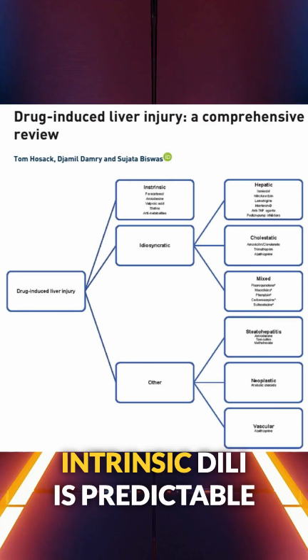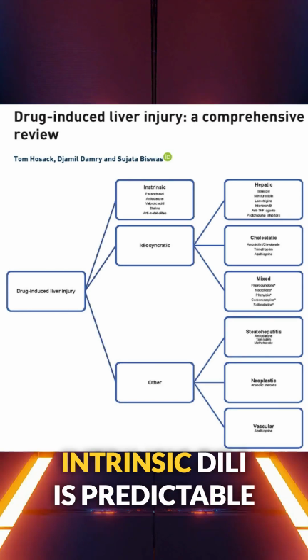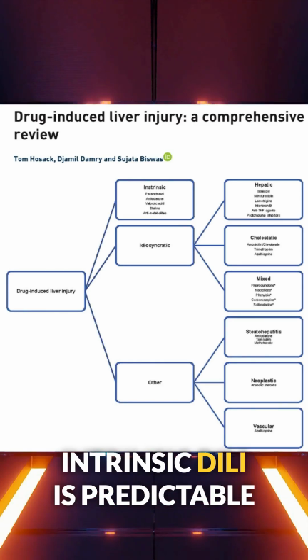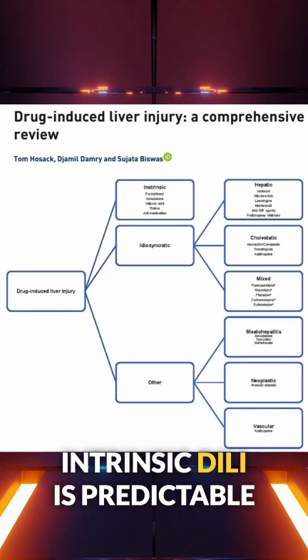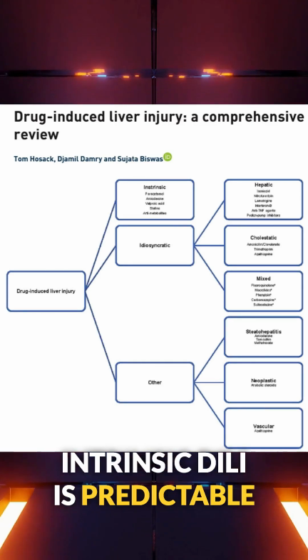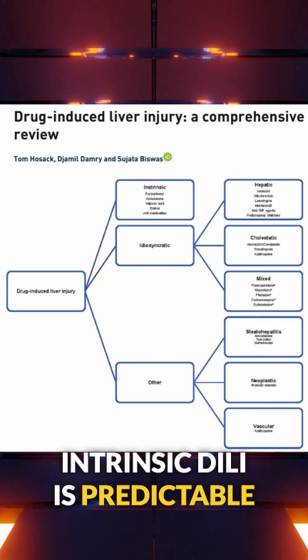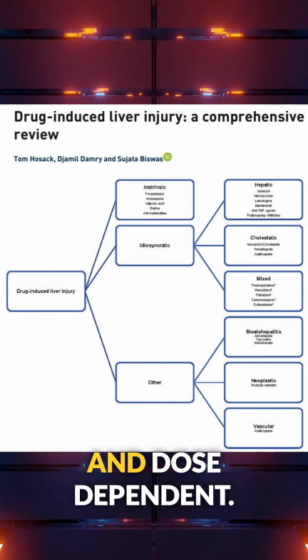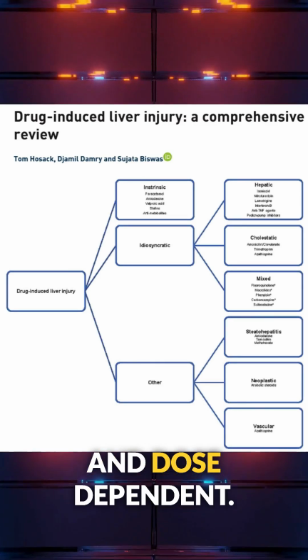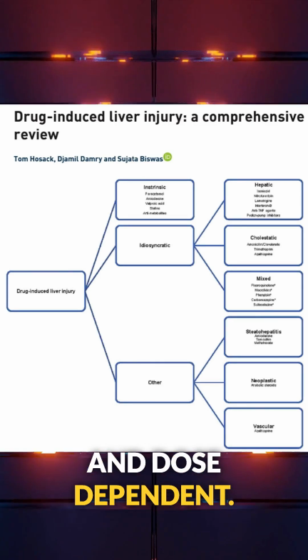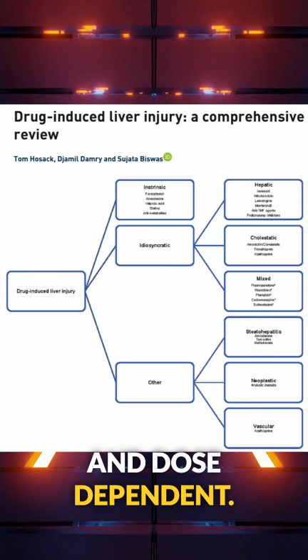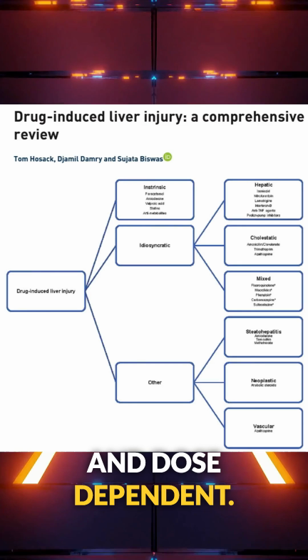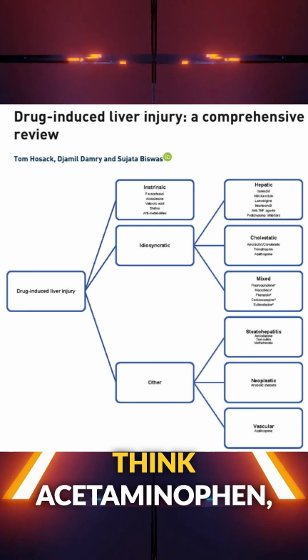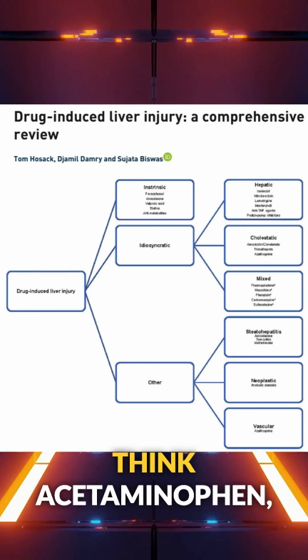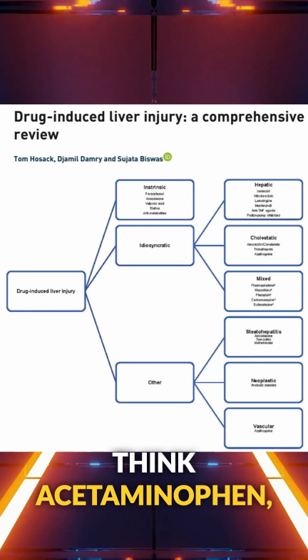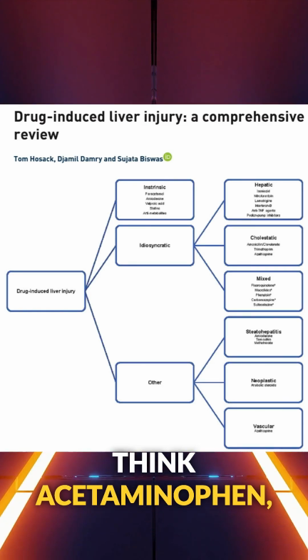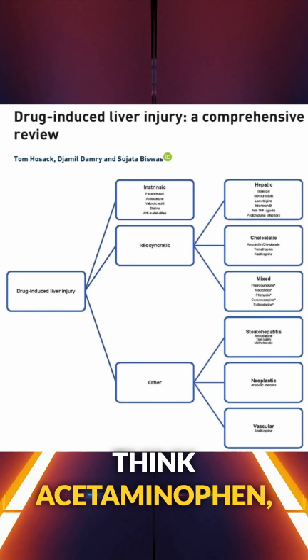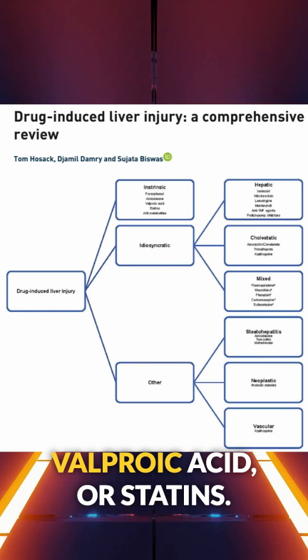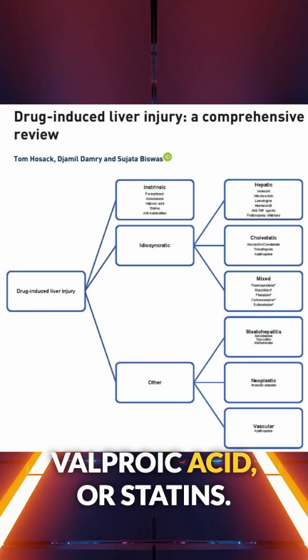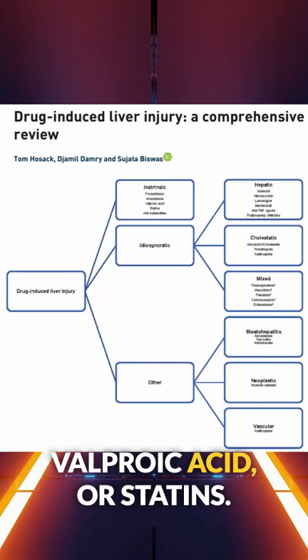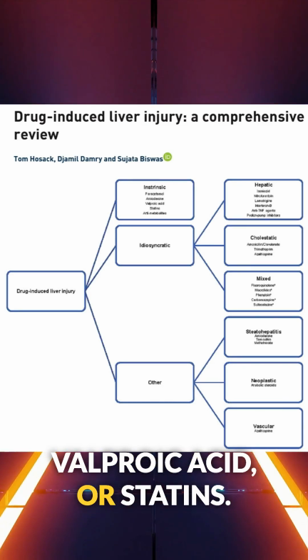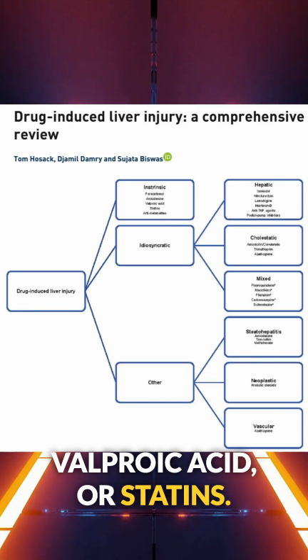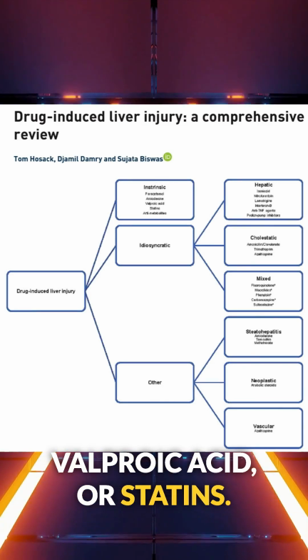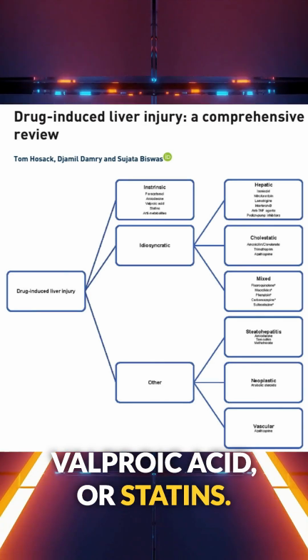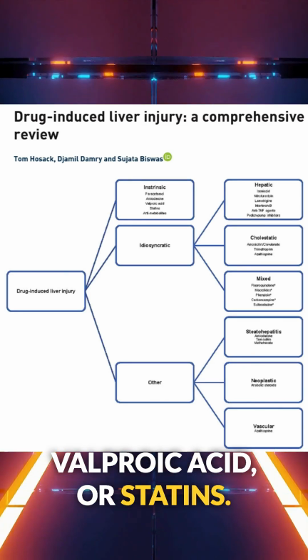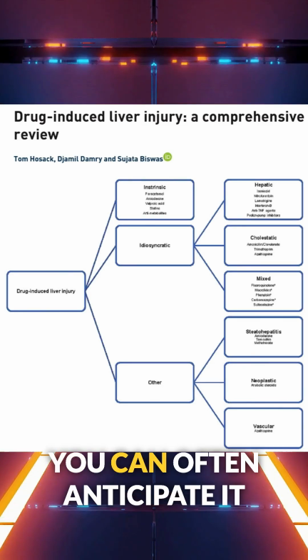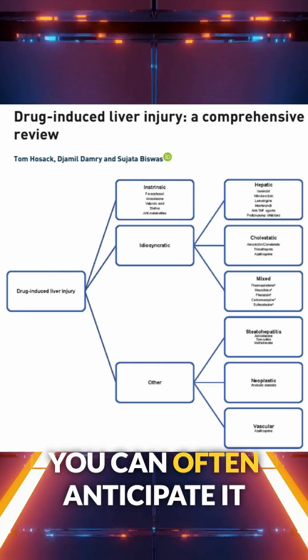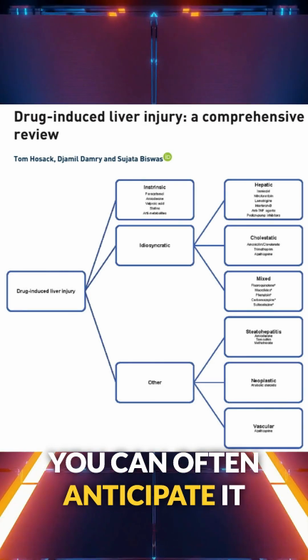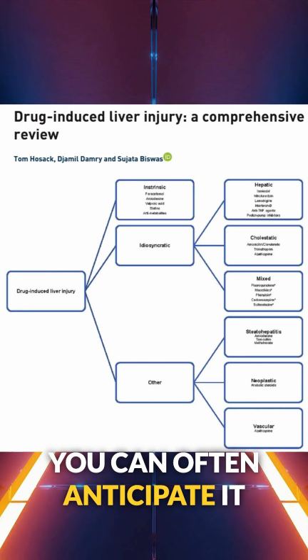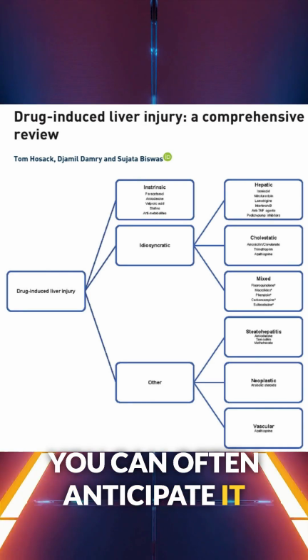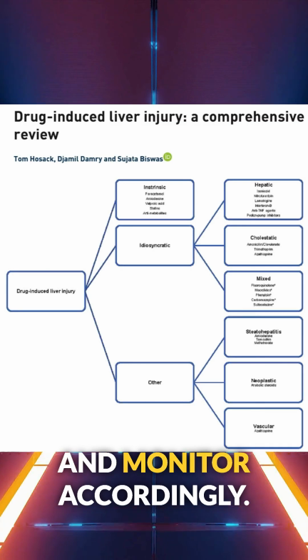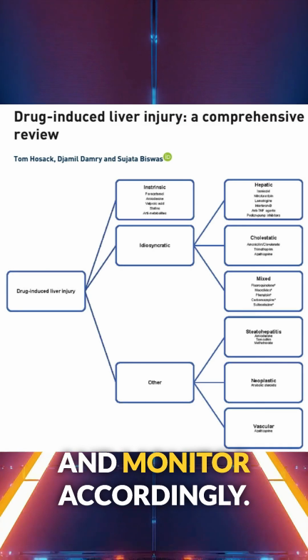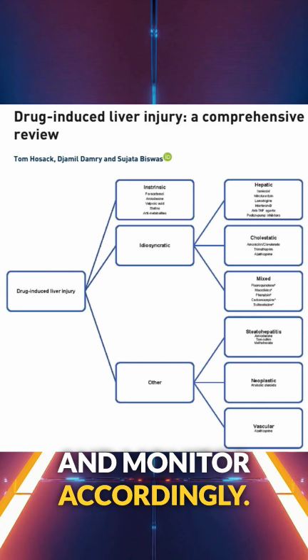Intrinsic DILI is predictable and dose-dependent. Think acetaminophen, valproic acid, or statins. You can often anticipate it and monitor accordingly.